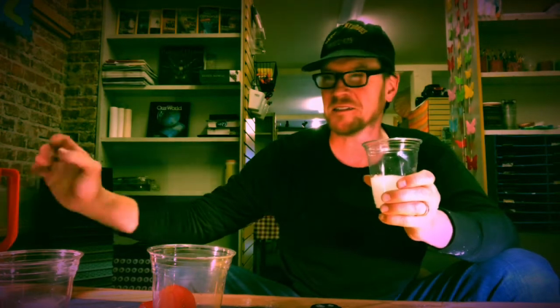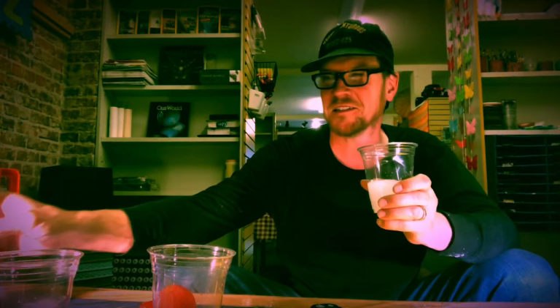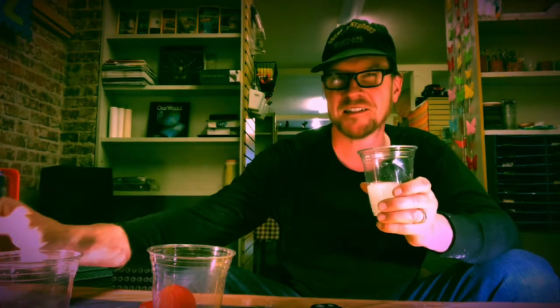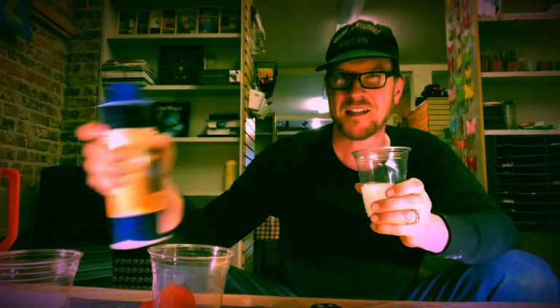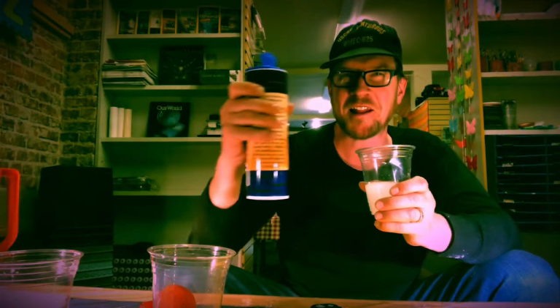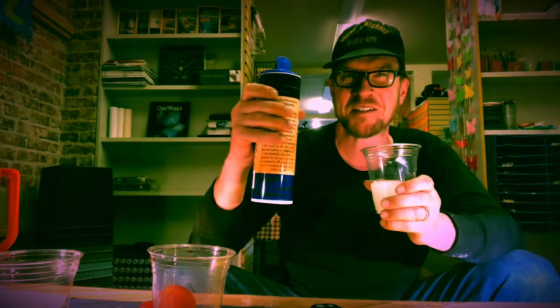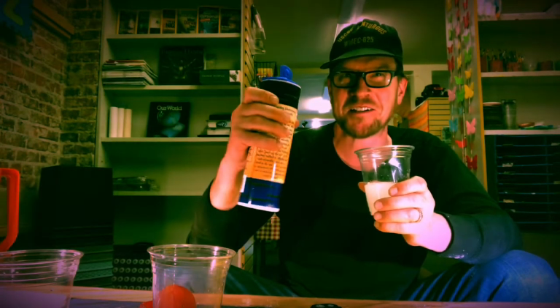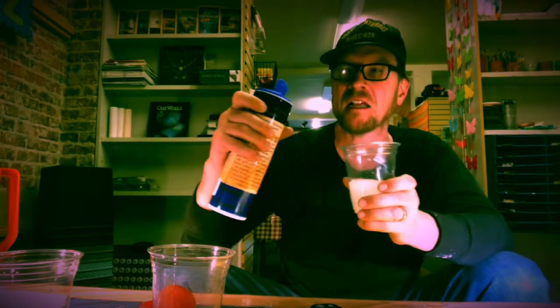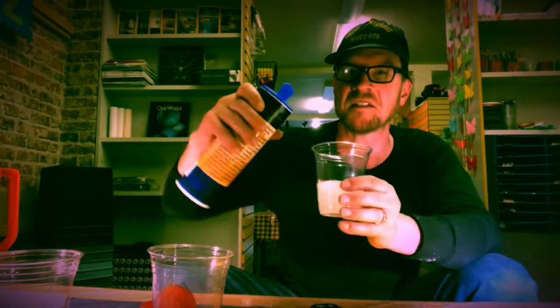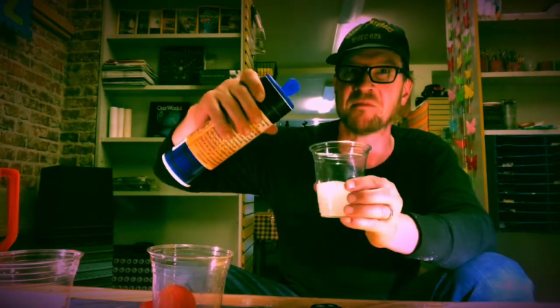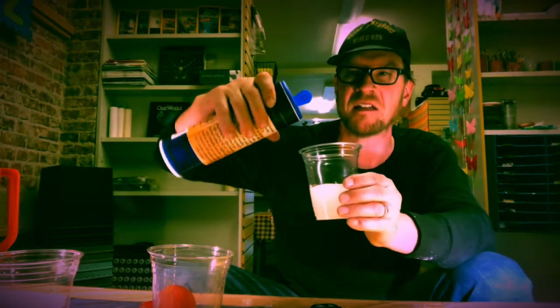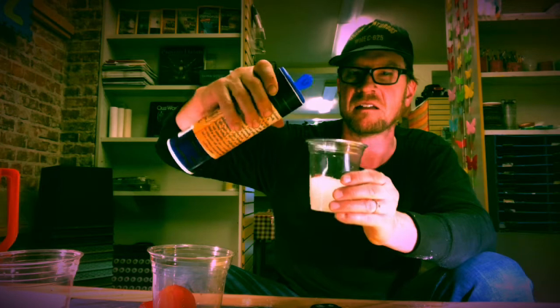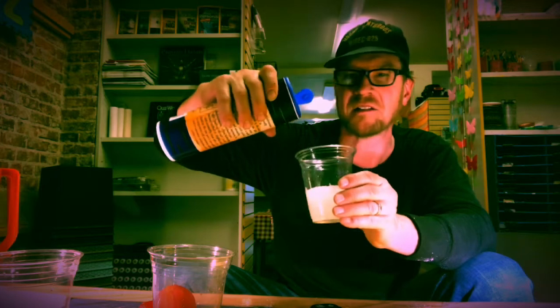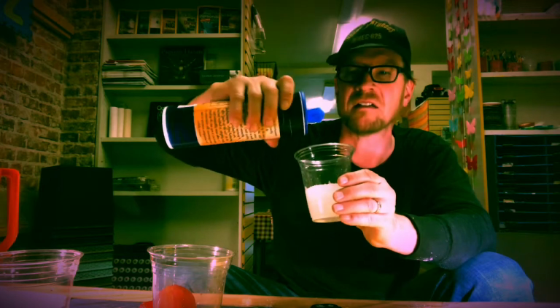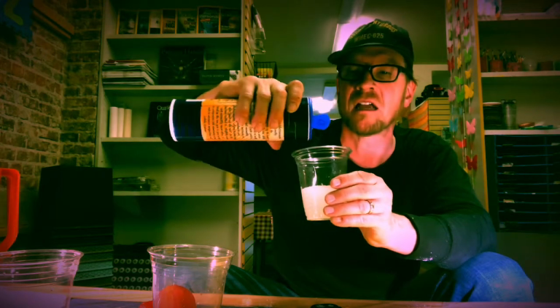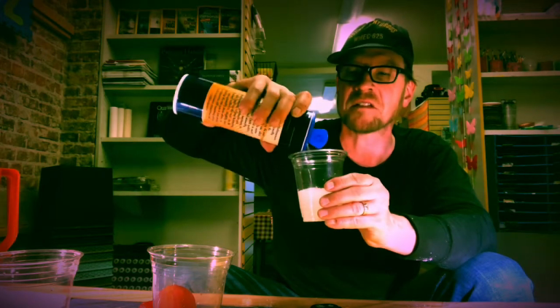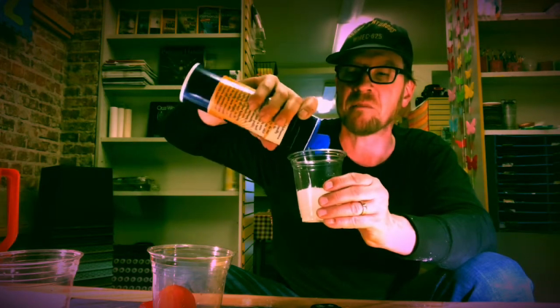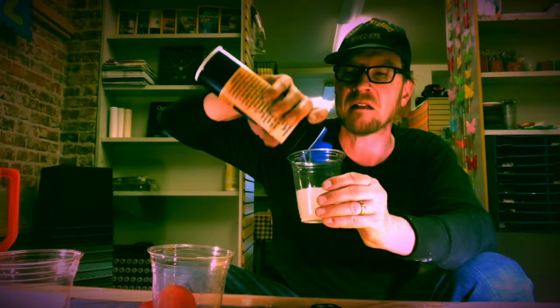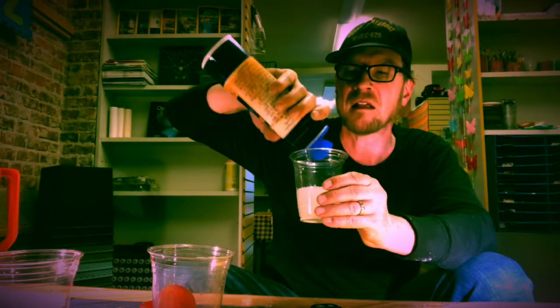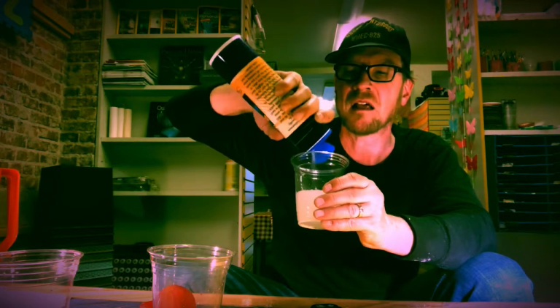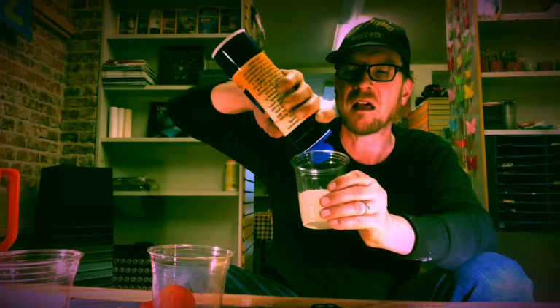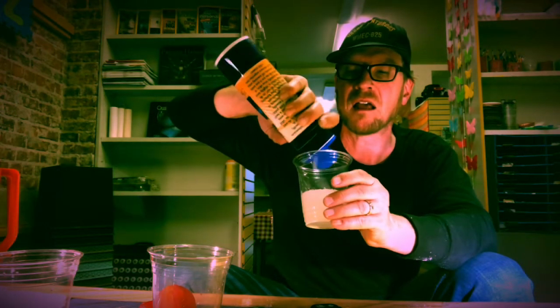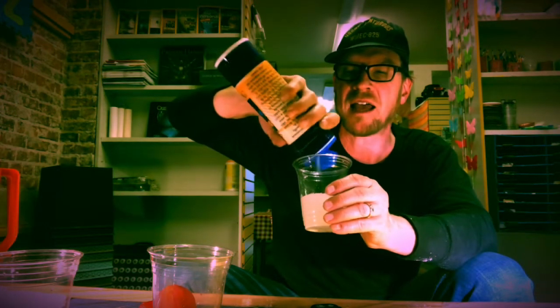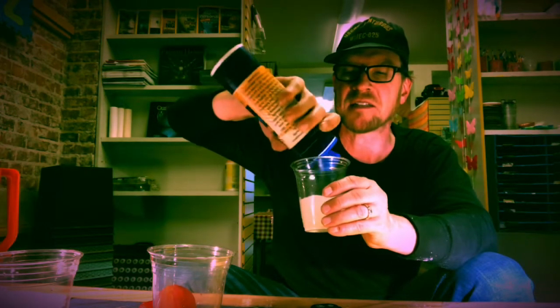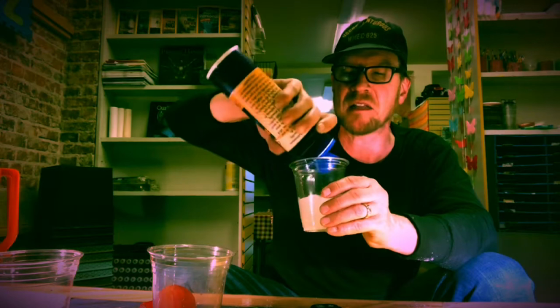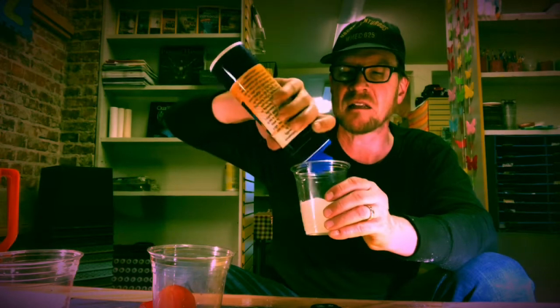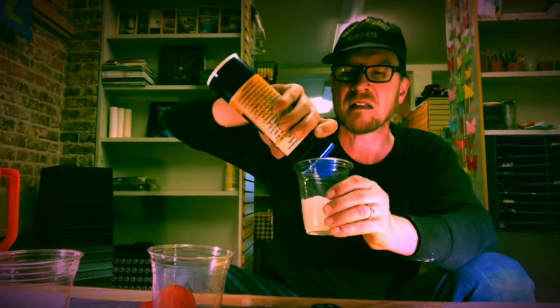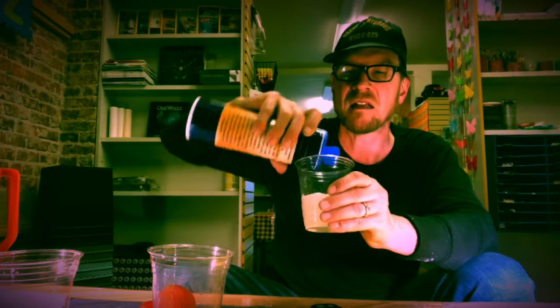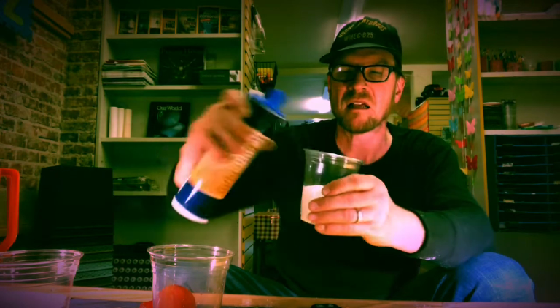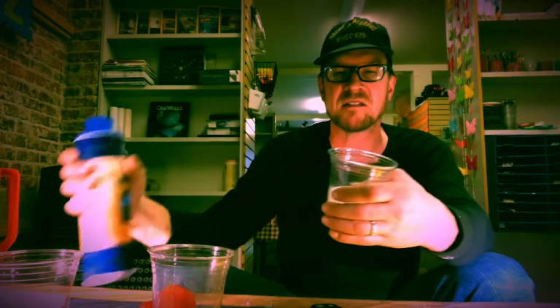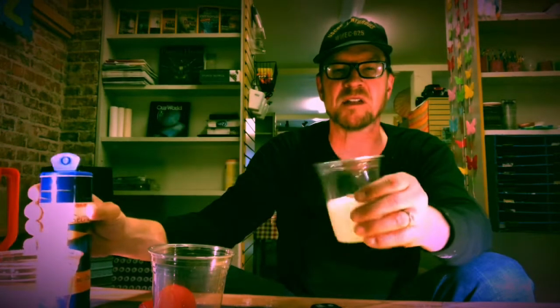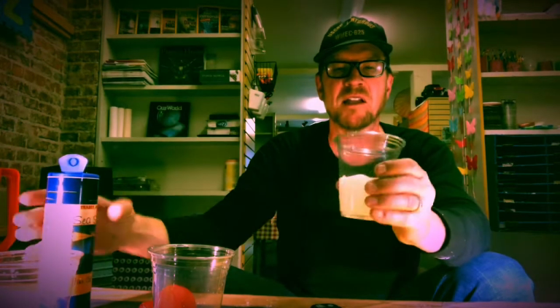A little bit soft. I'm just gonna dump it in. I don't care. See what happens when I dump it in — so I'm dumping it in.